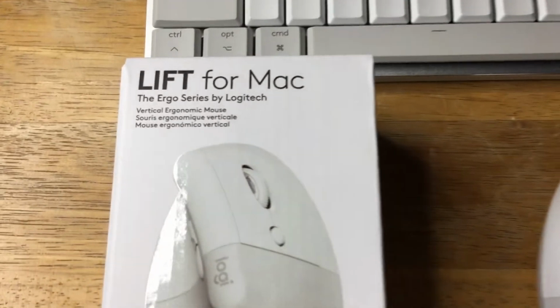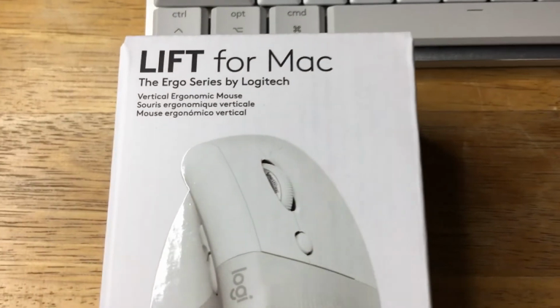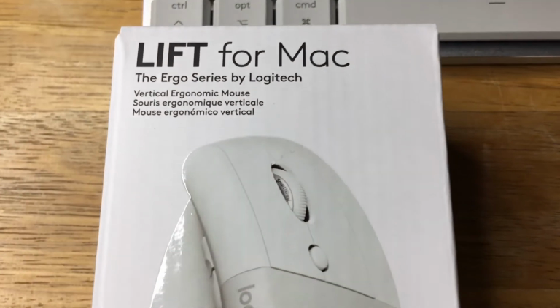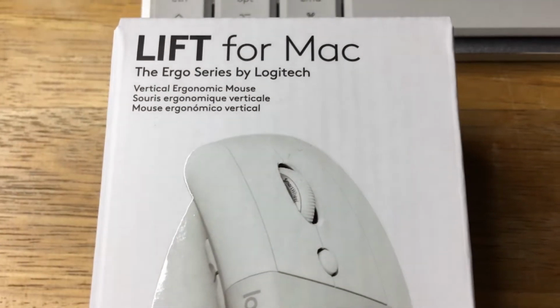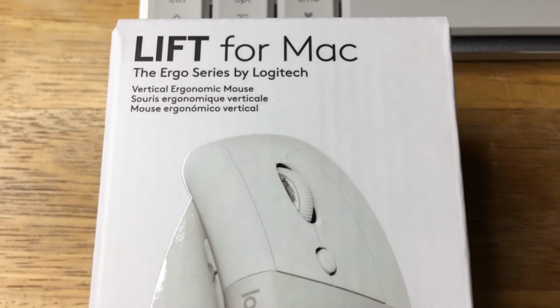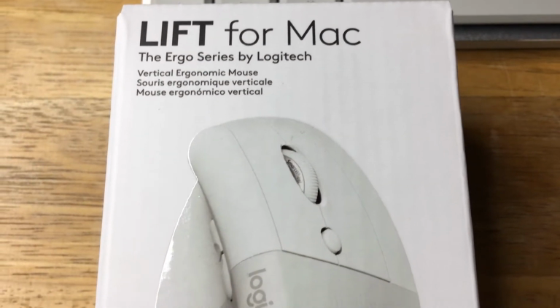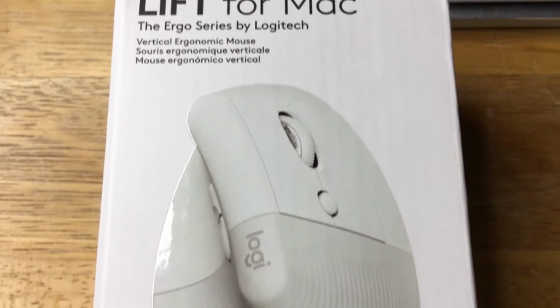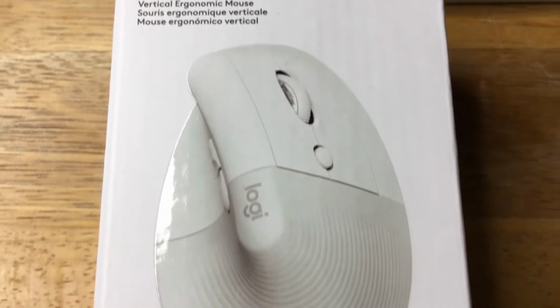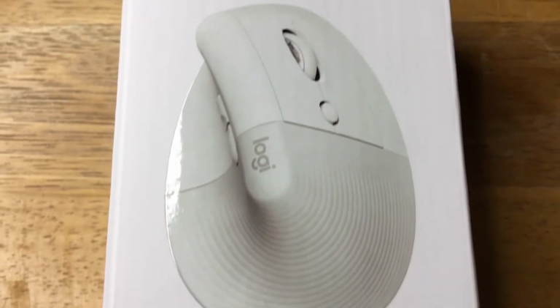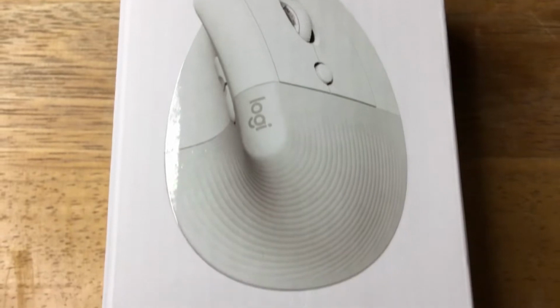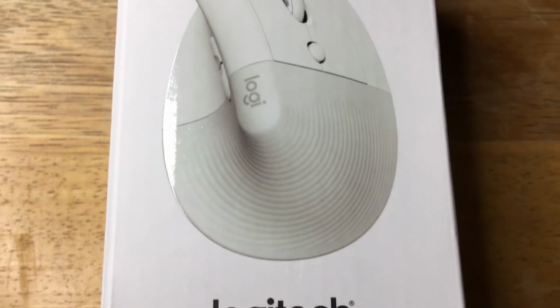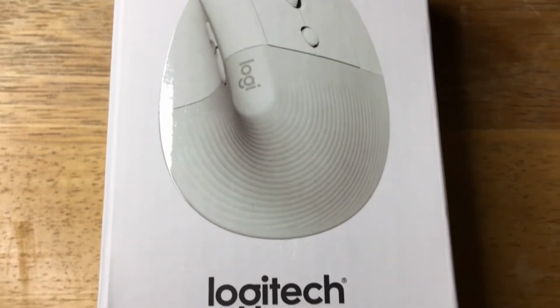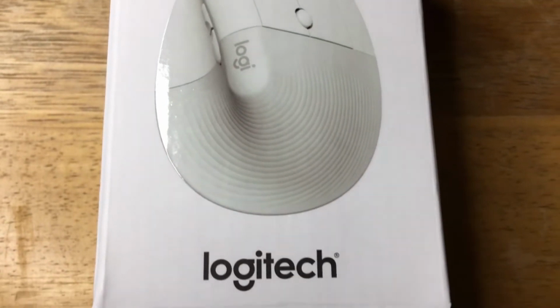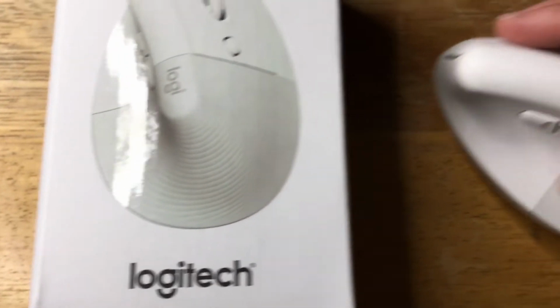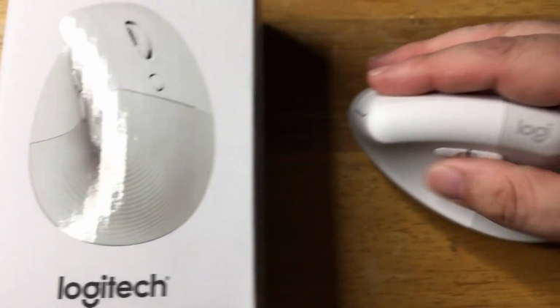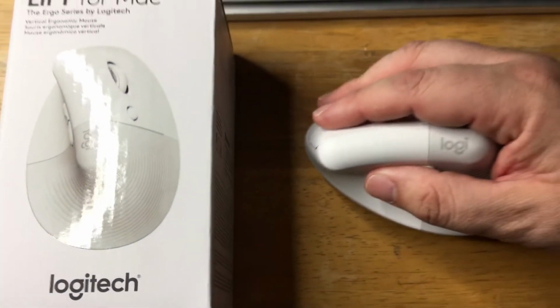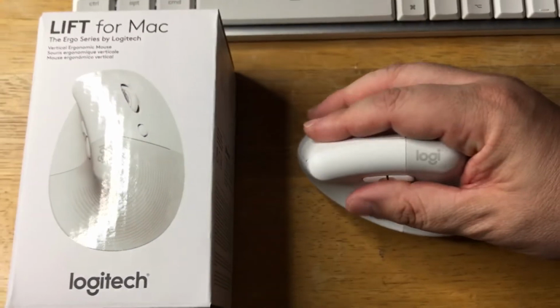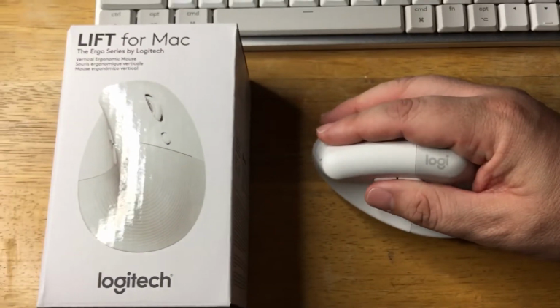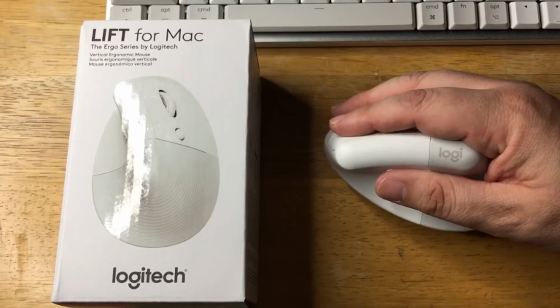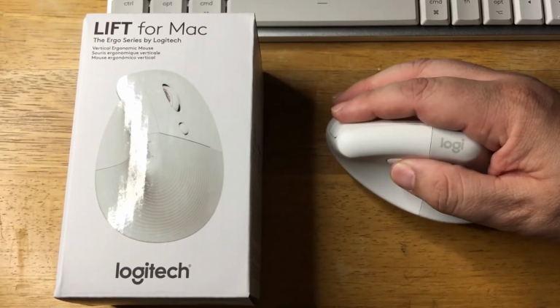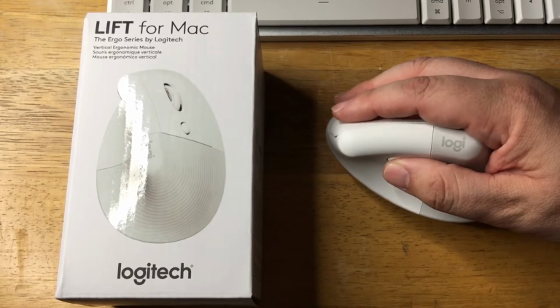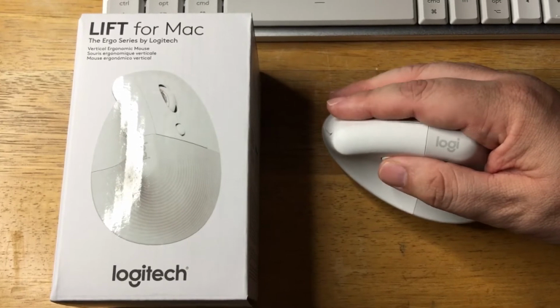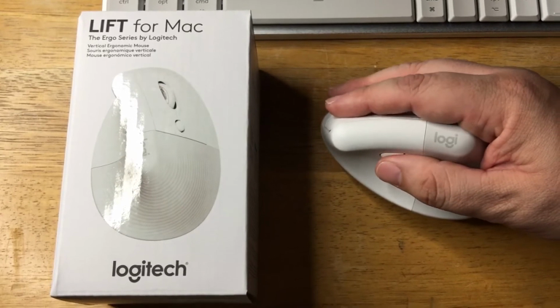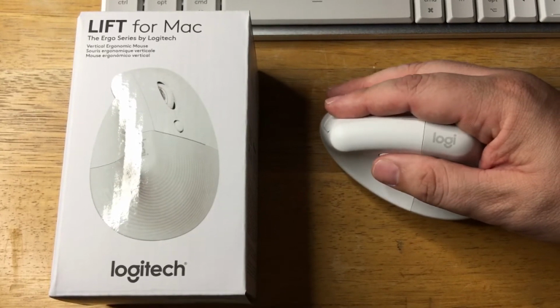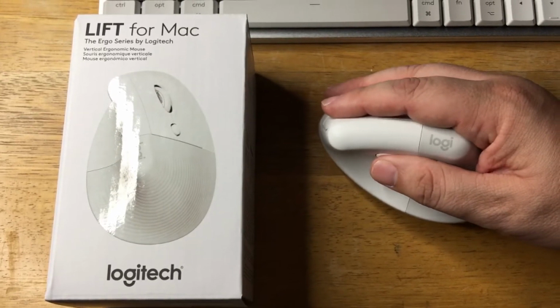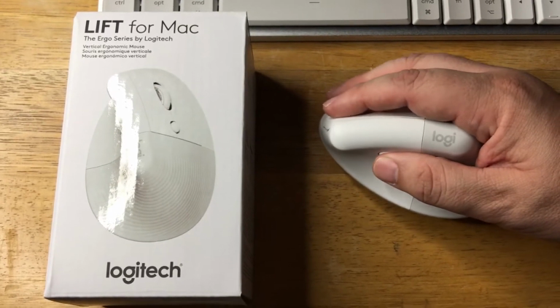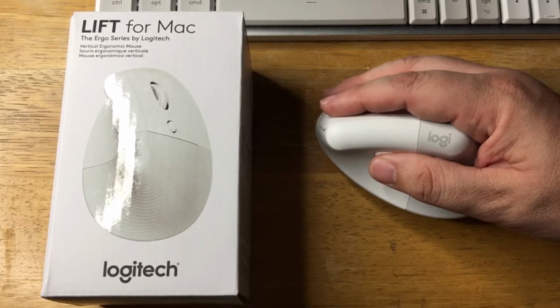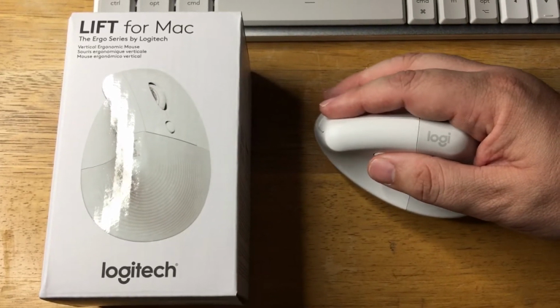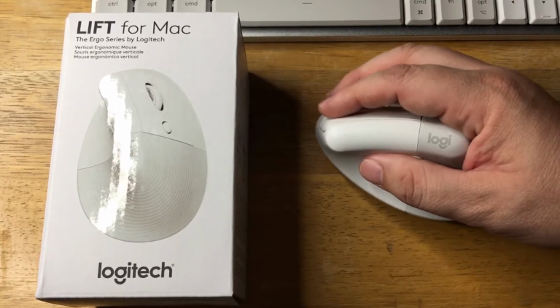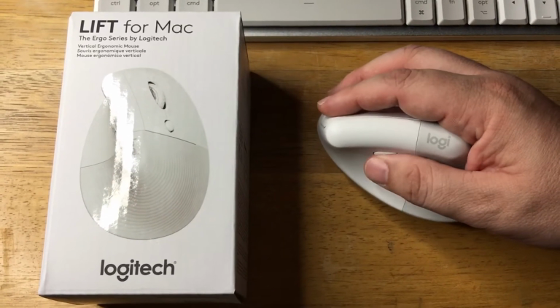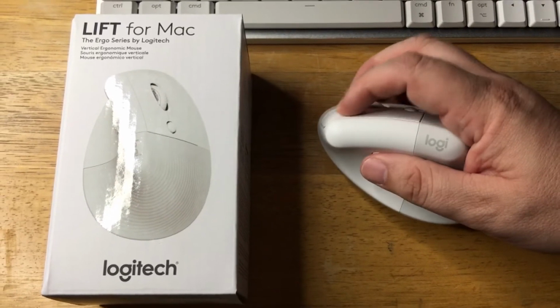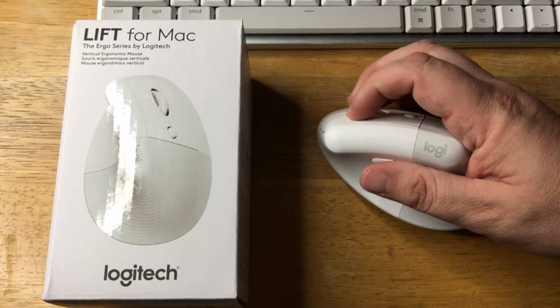Today I'm showcasing the Lift for Mac. This is the new mouse from Logitech. They have the Lift for PC and other devices, but Mac users want a little bit different device for use at work, at home, or in the office.